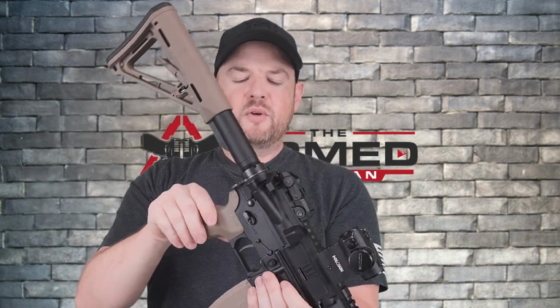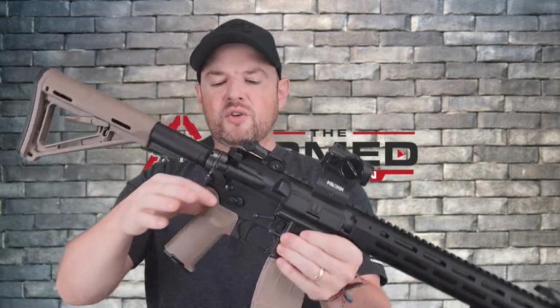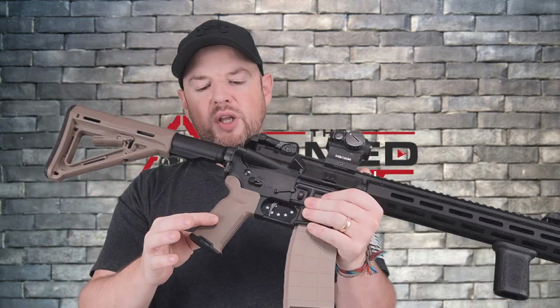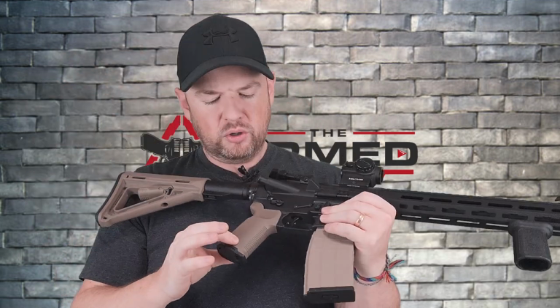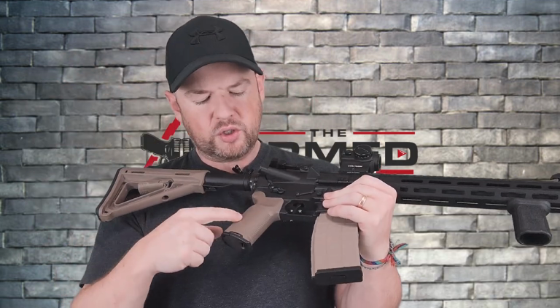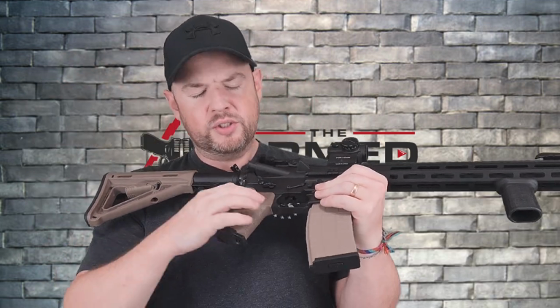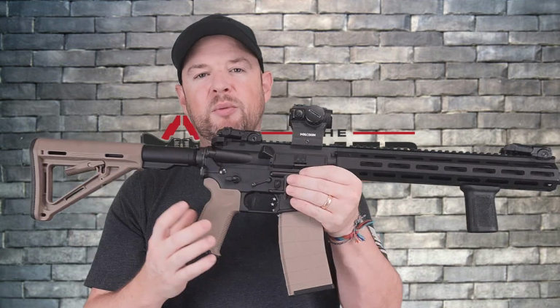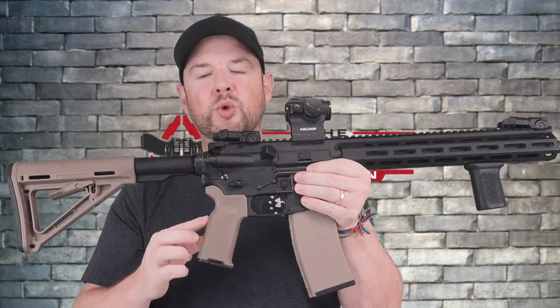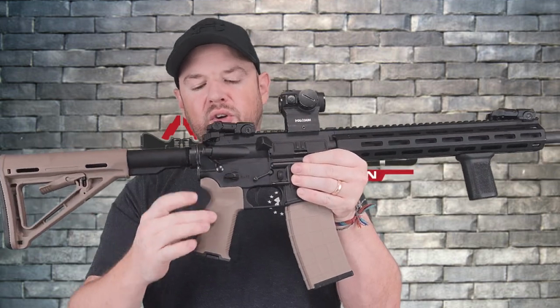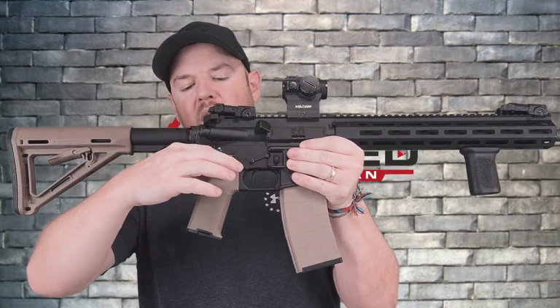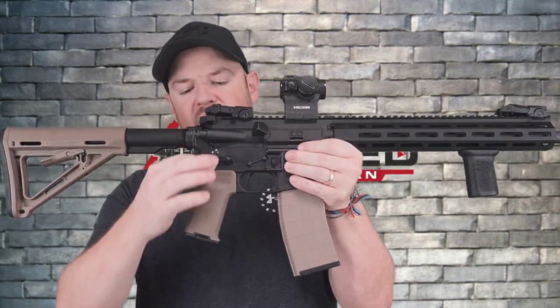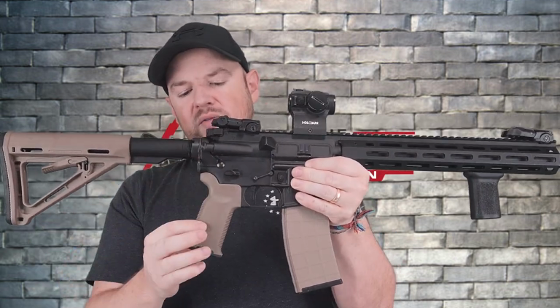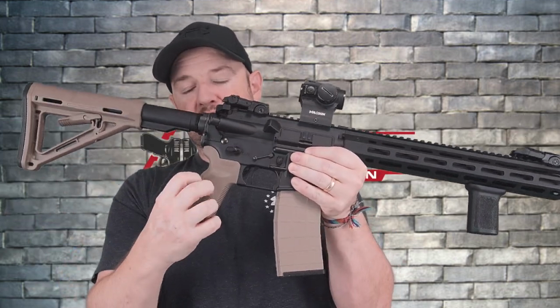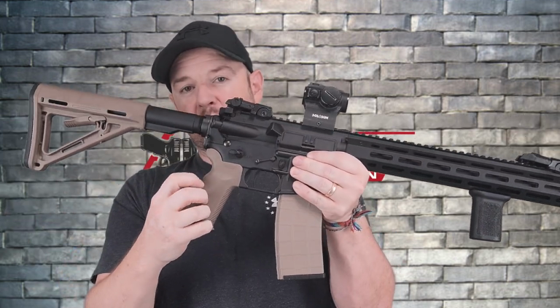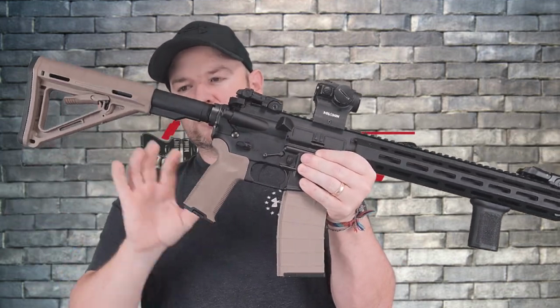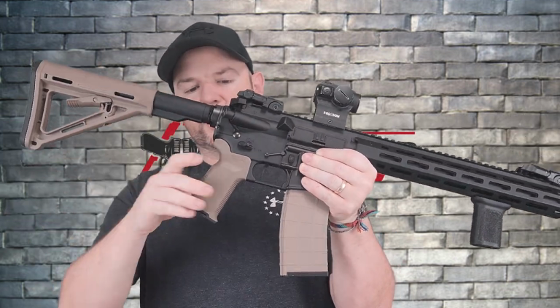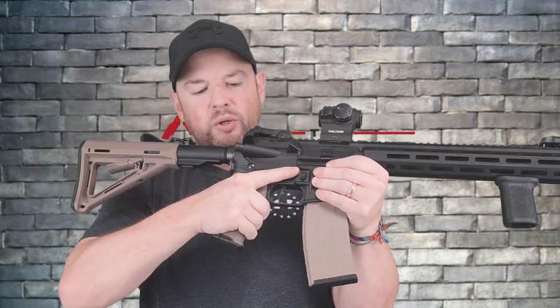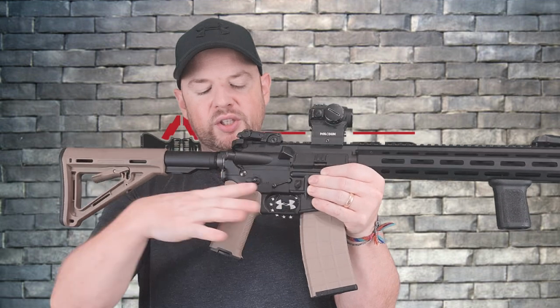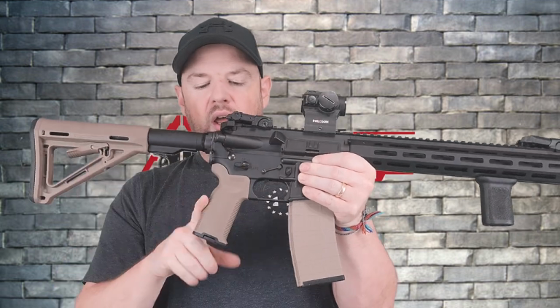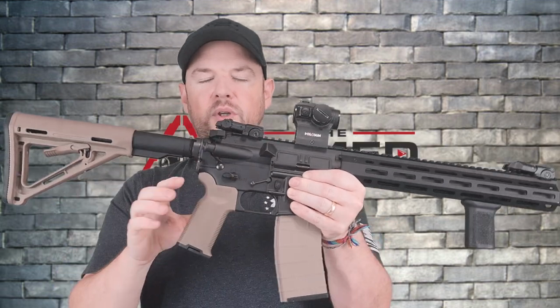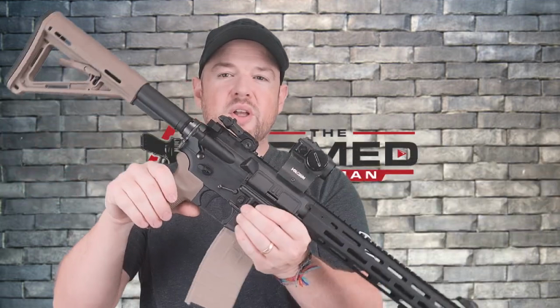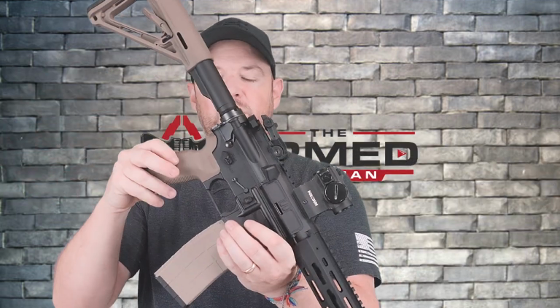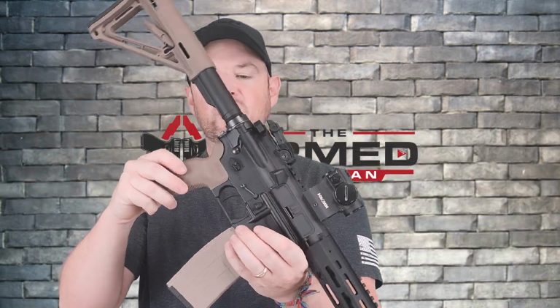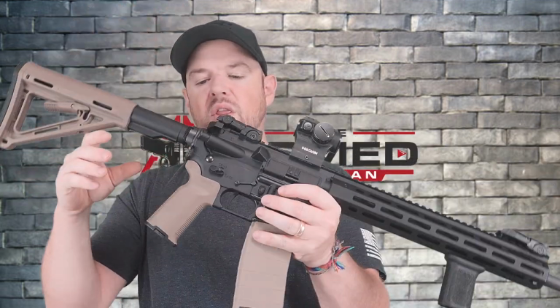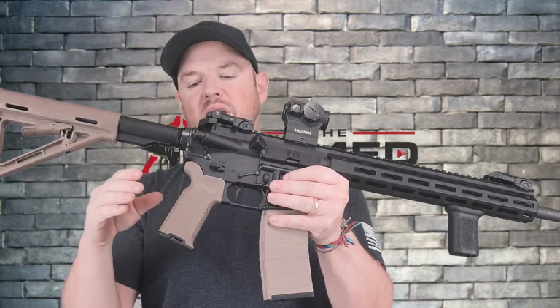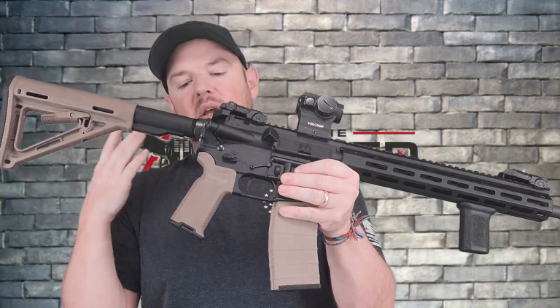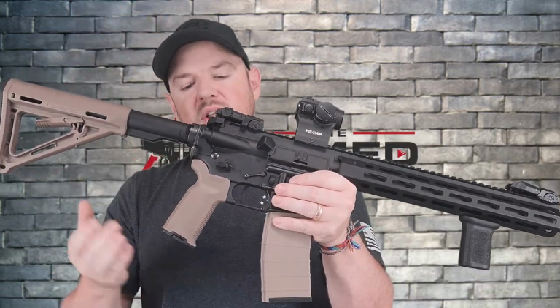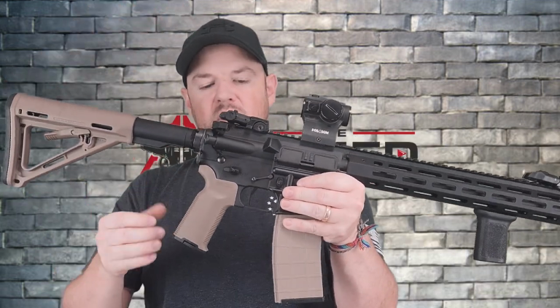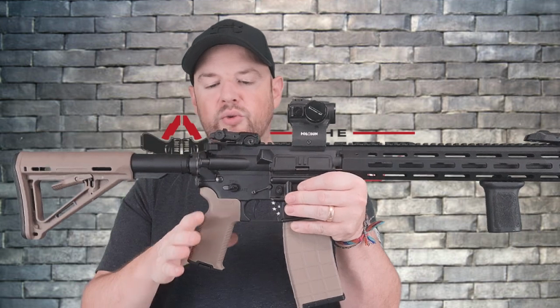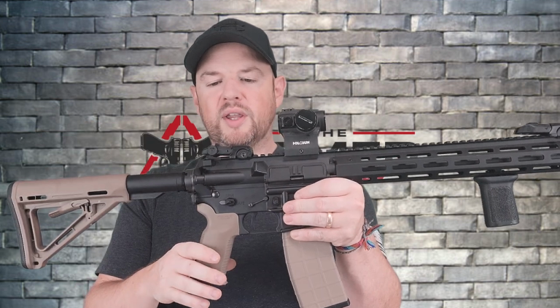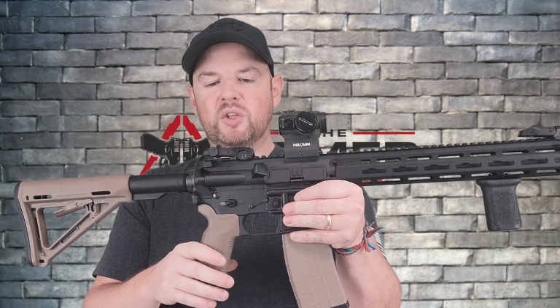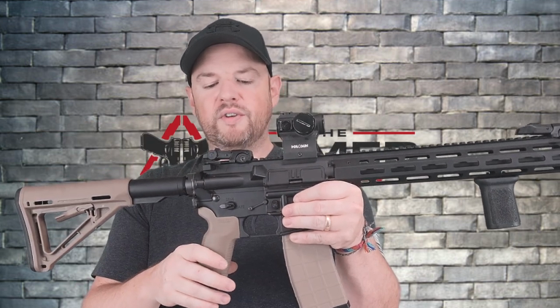Moving down, you'll notice that I put on this grip. This is the Magpul K2 Plus grip. I really like the angle of these — it has a little rubber over-mold and the furniture matches. K2 Plus grips are my favorite on the market. I'm a huge fan.